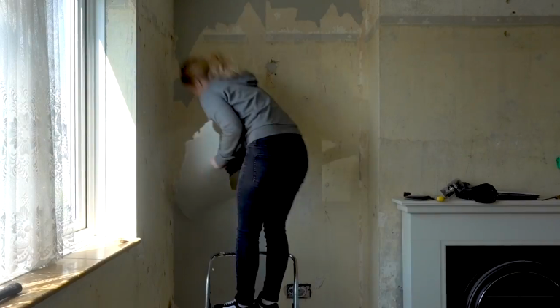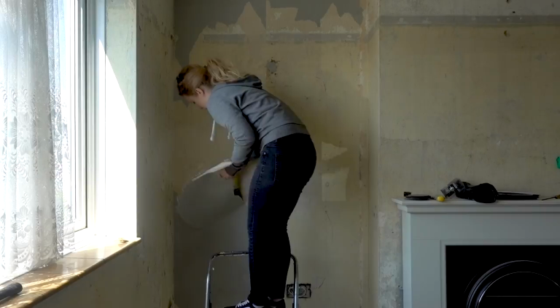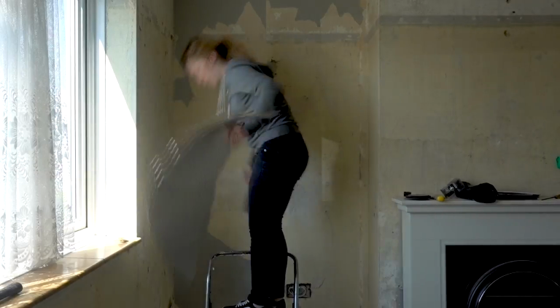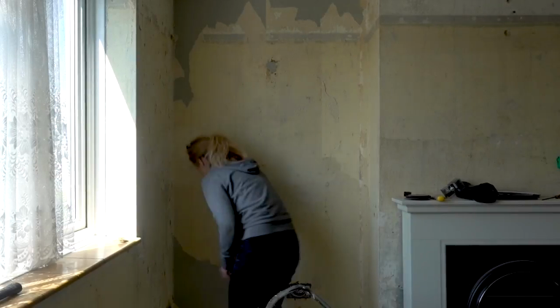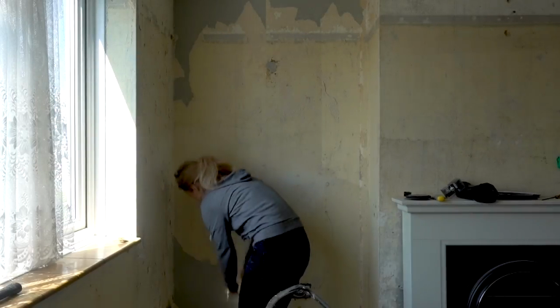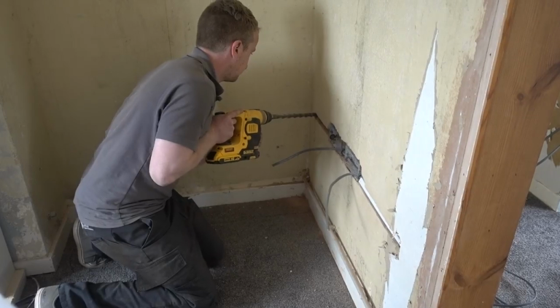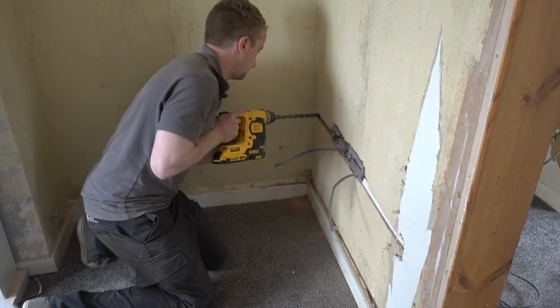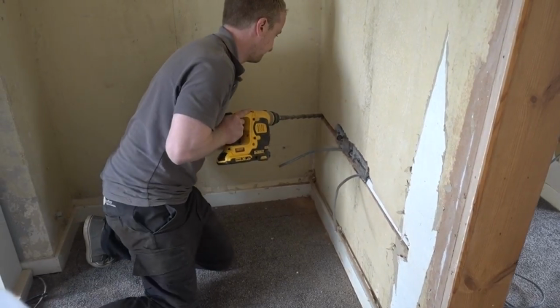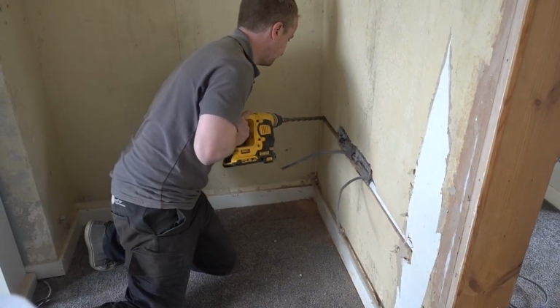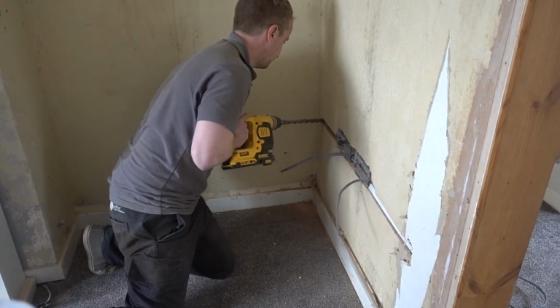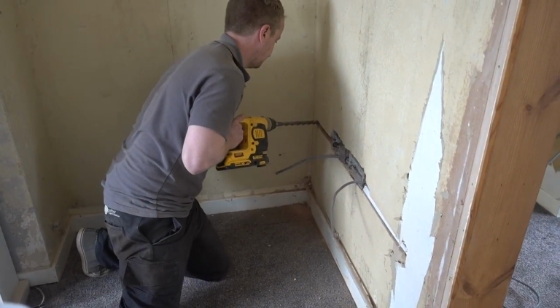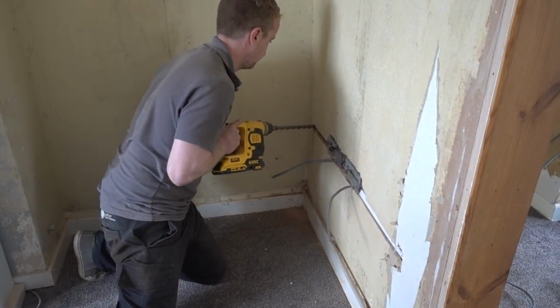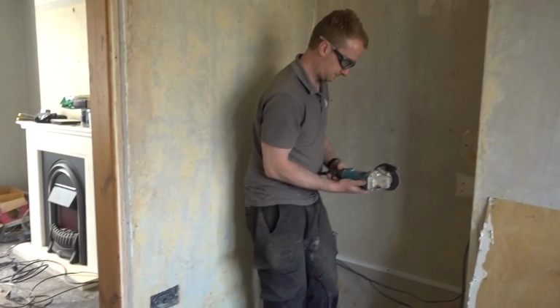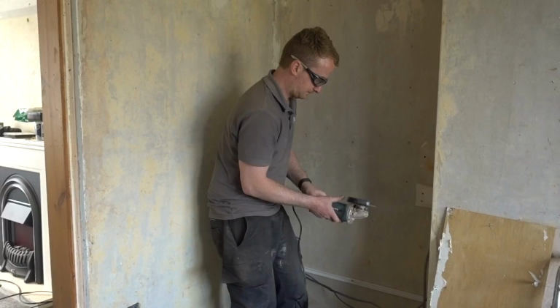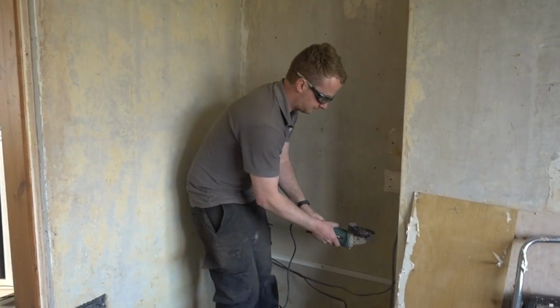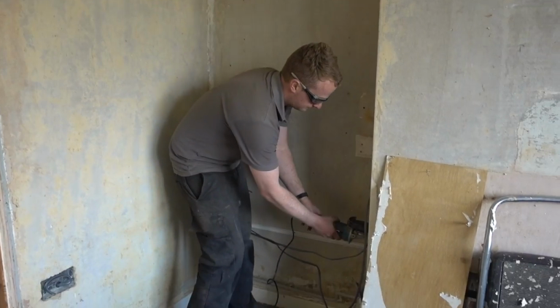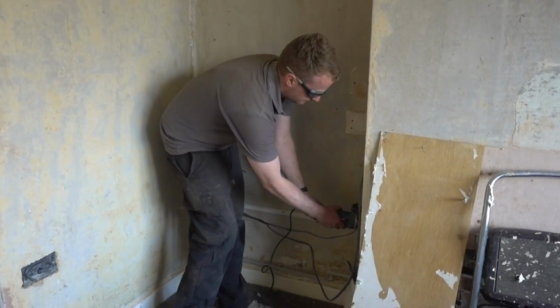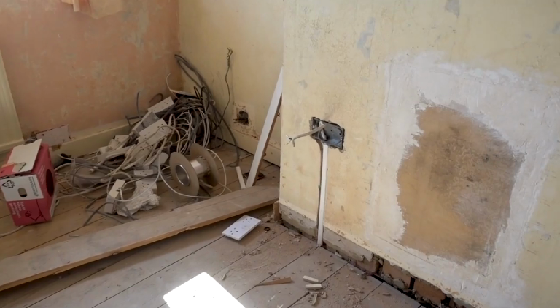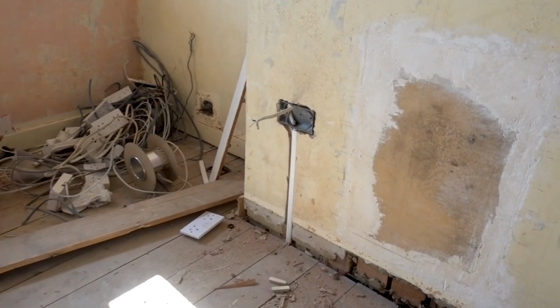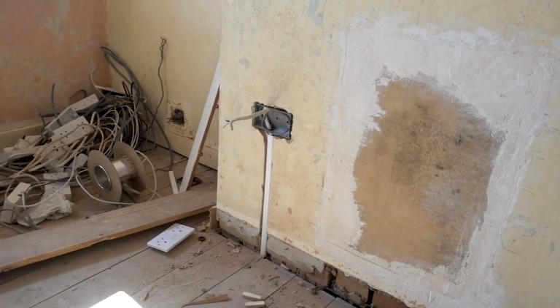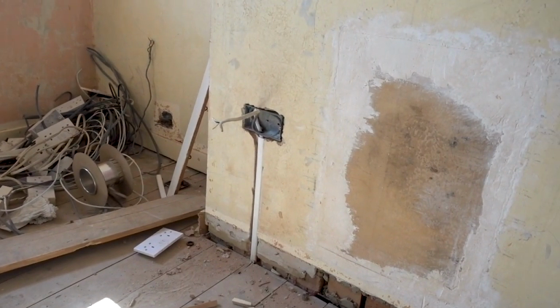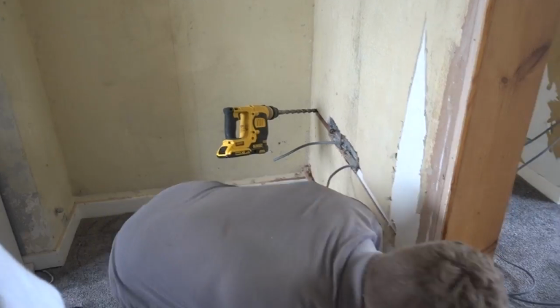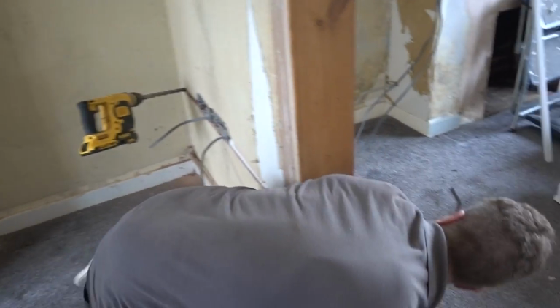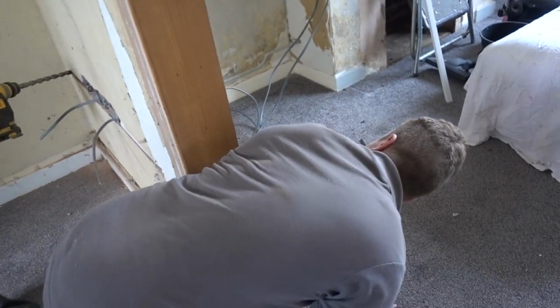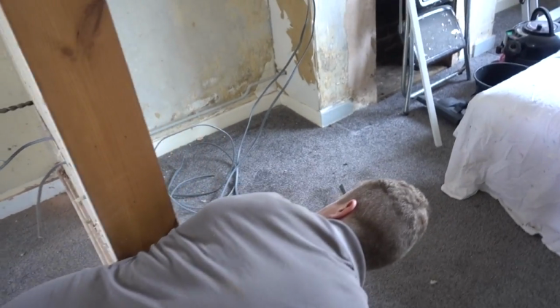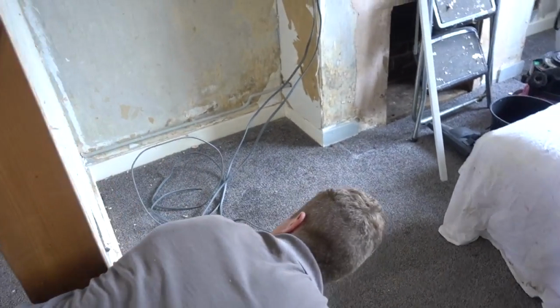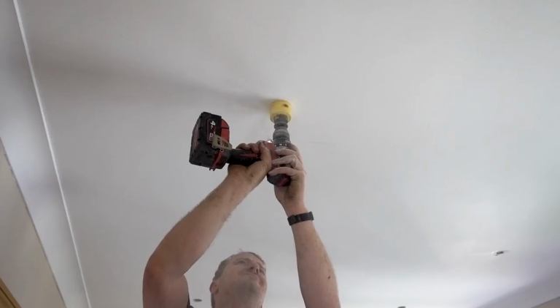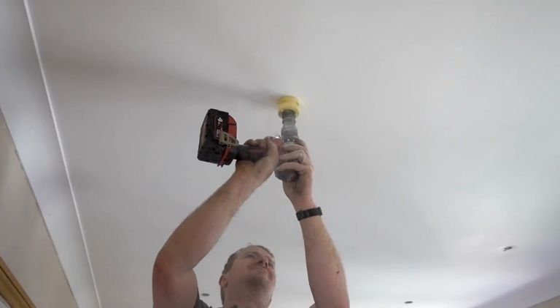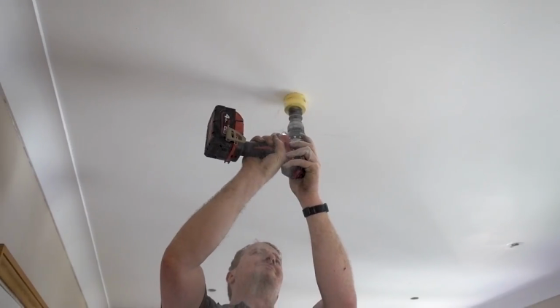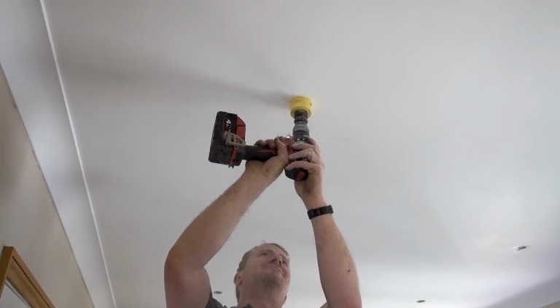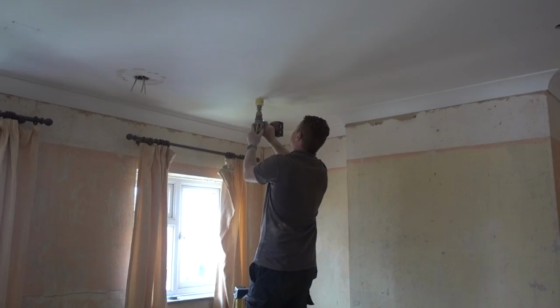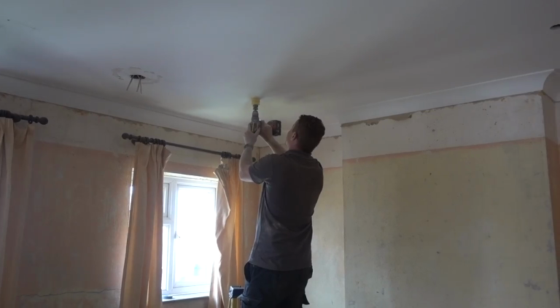While we were busy getting on with that, I called in my brother who luckily for us is an electrician. He helped us get new plug sockets all over the house, chasing some wires back into the walls and installing spotlights in various rooms.